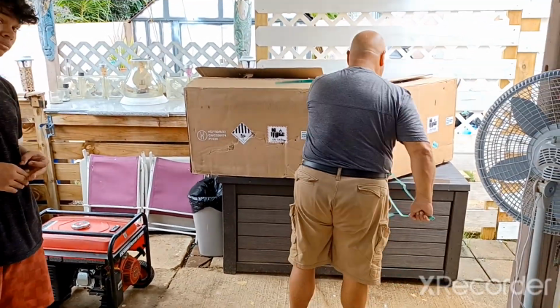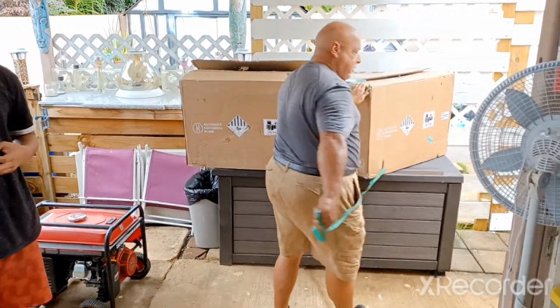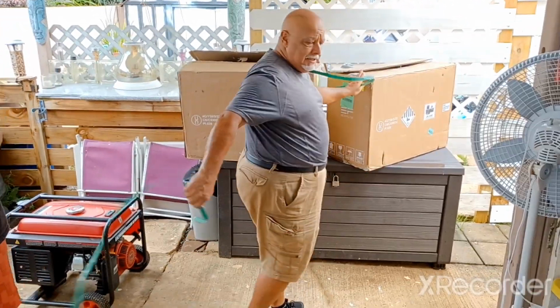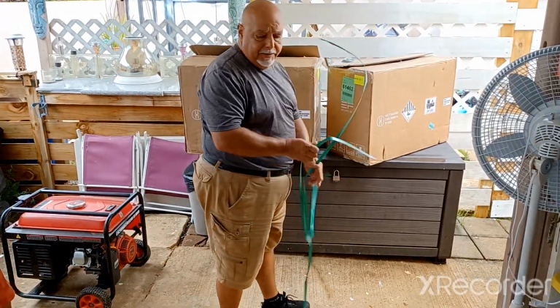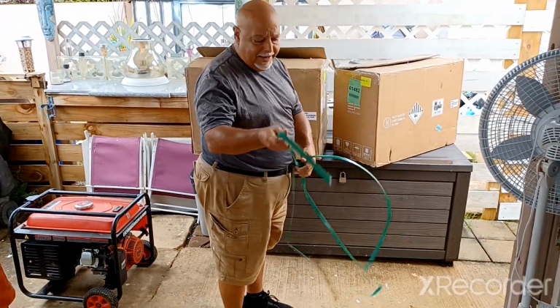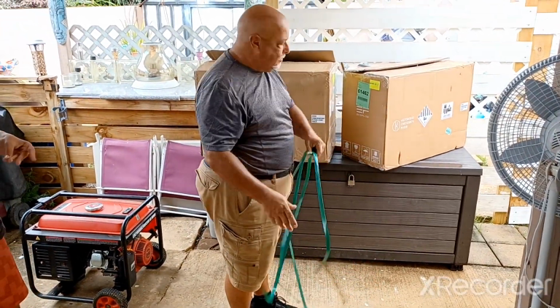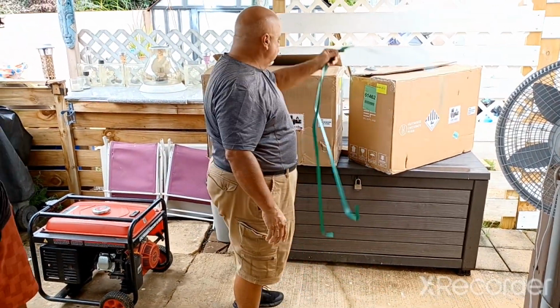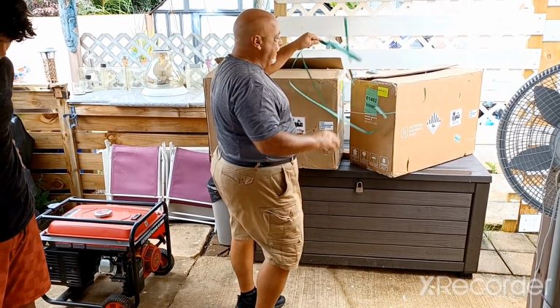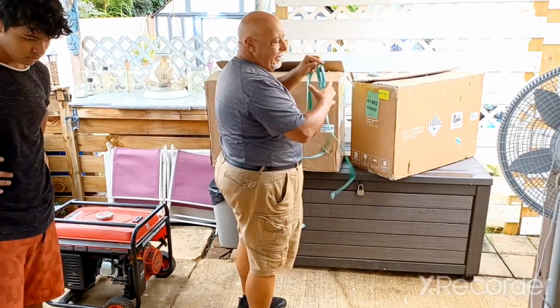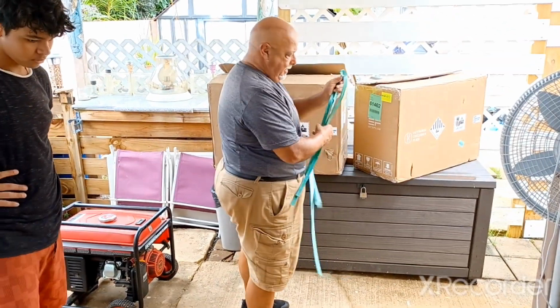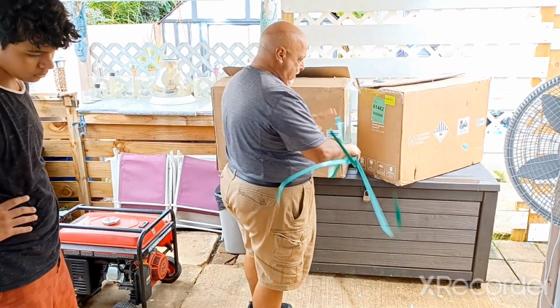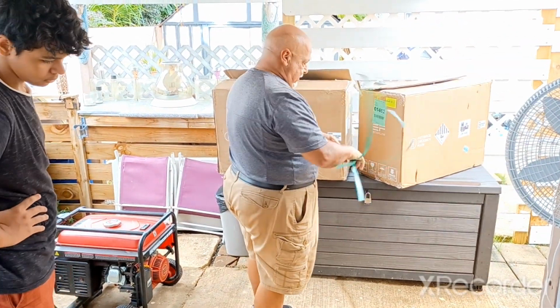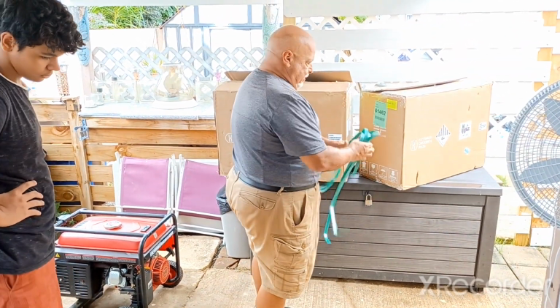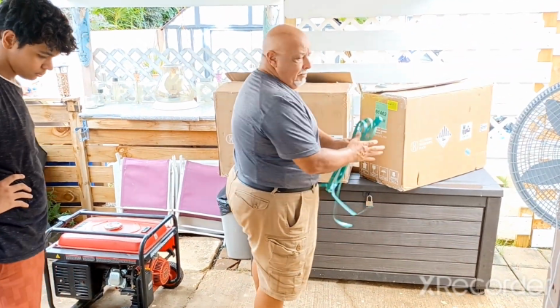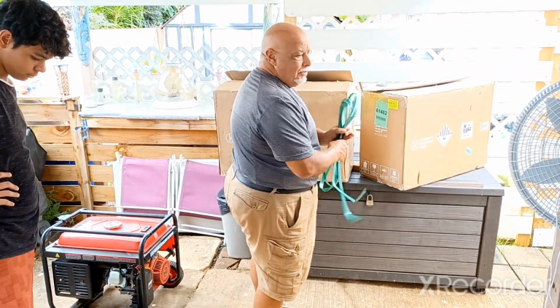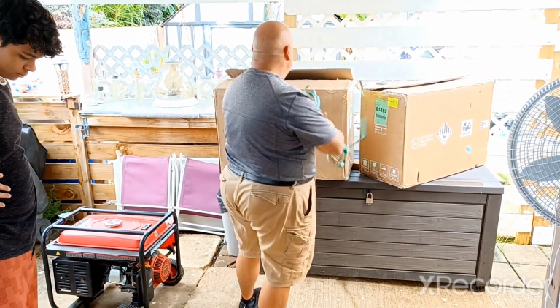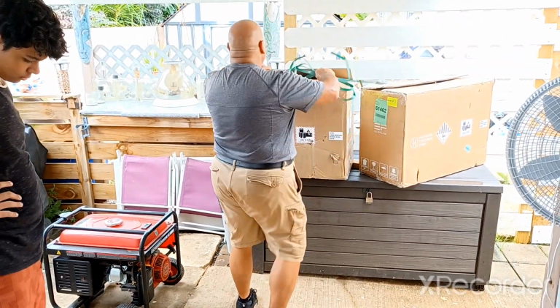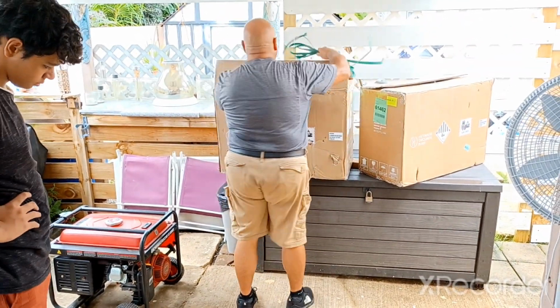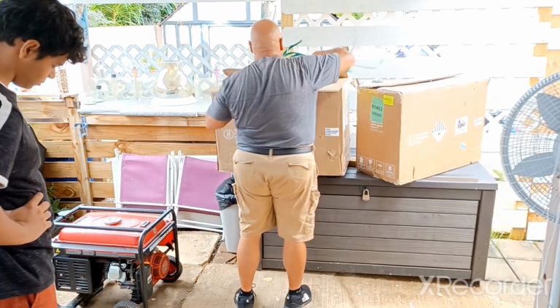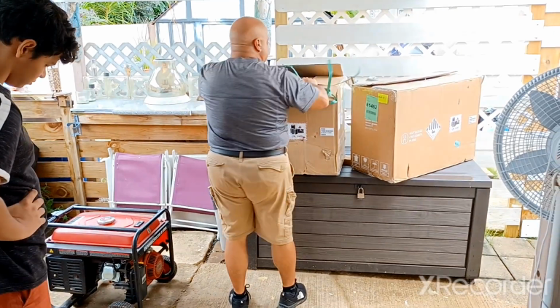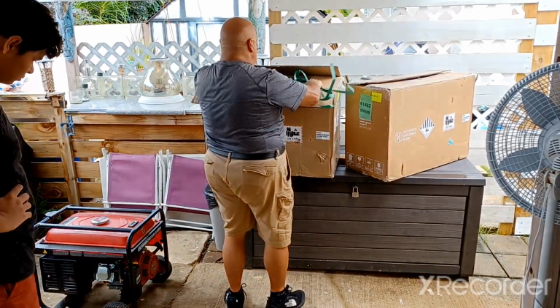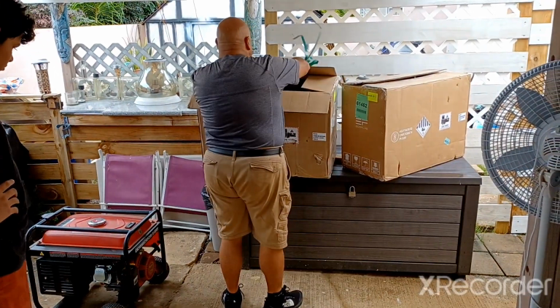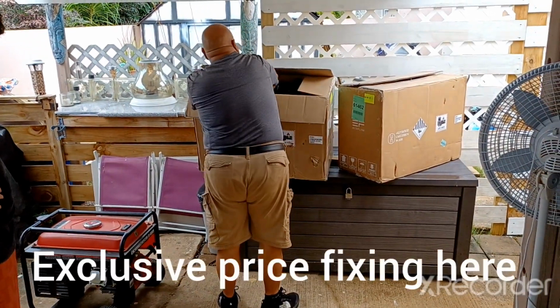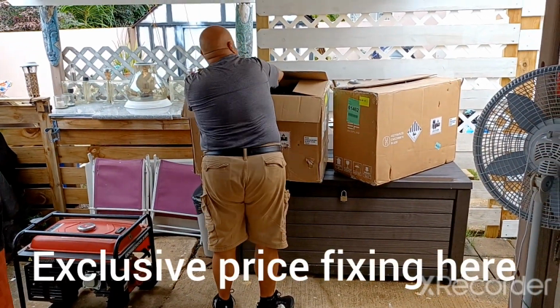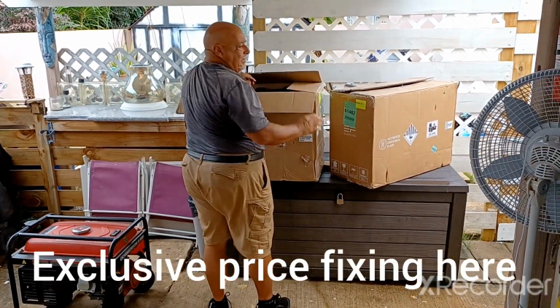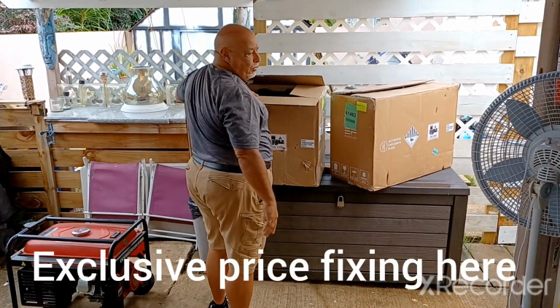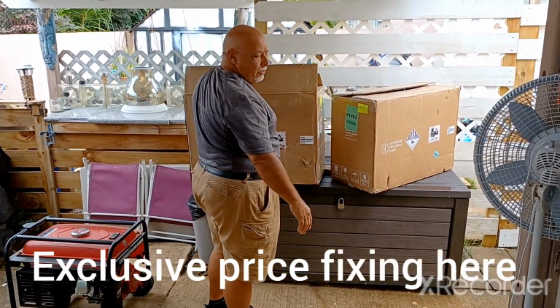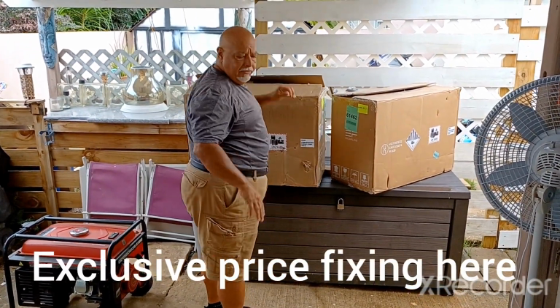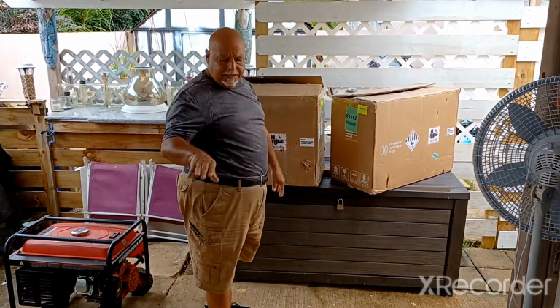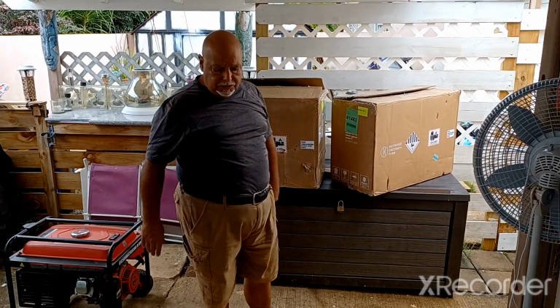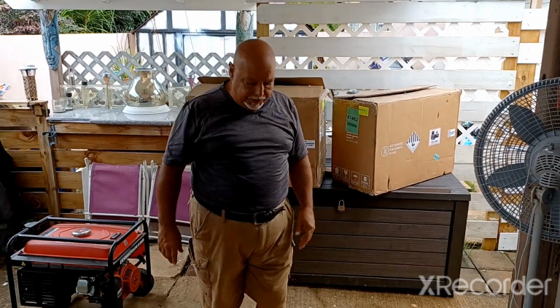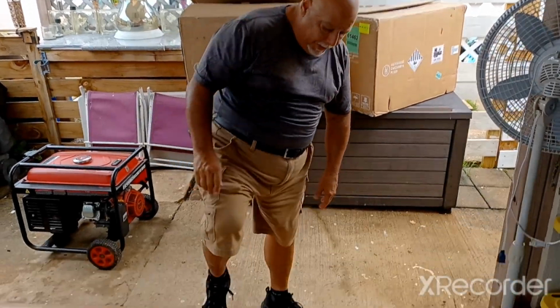The best news is I saved about $5,000 compared to buying it here, where those thieving bastards think they're giving you a deal. Nobody pays taxes in Puerto Rico for anything that has to do with renewable energy.